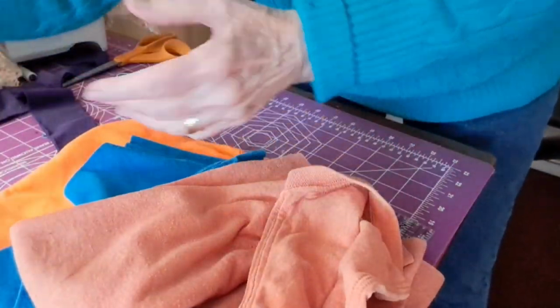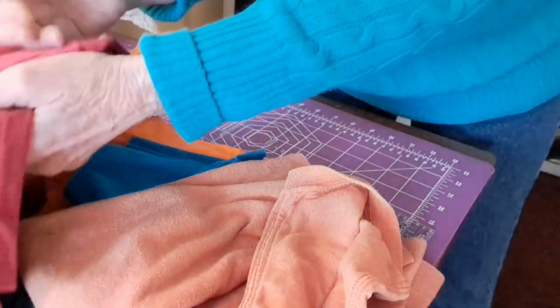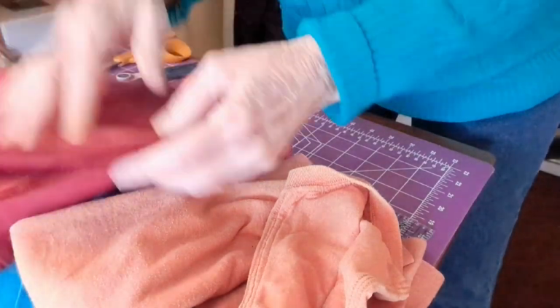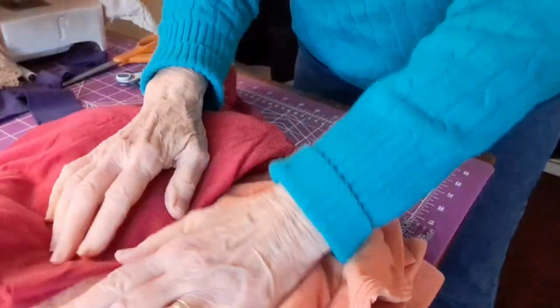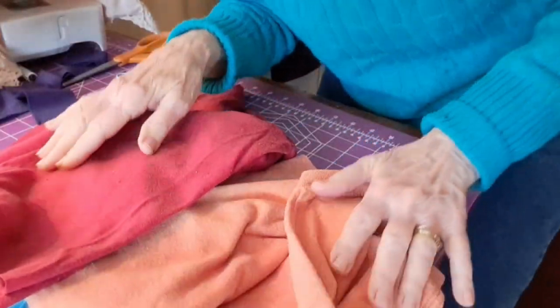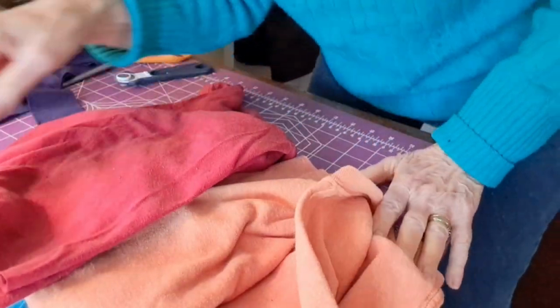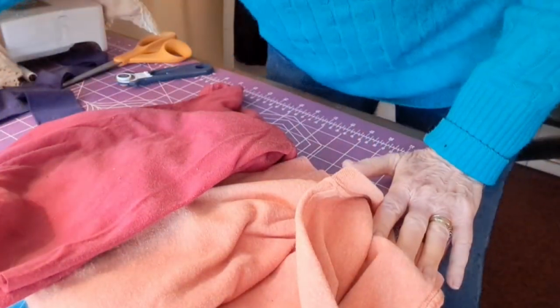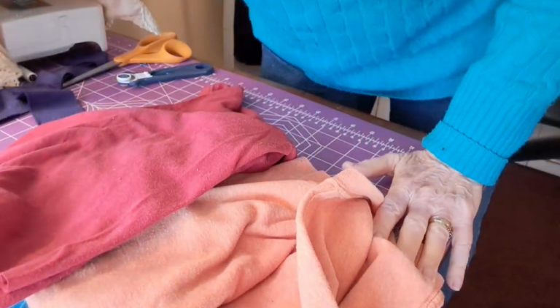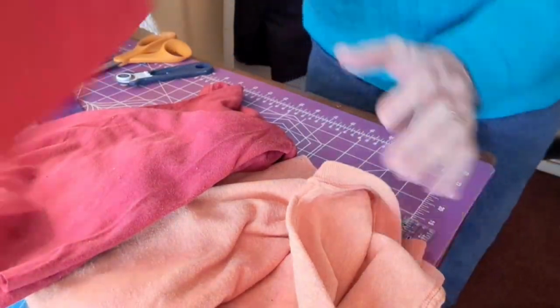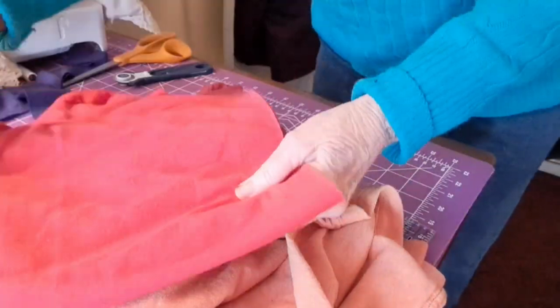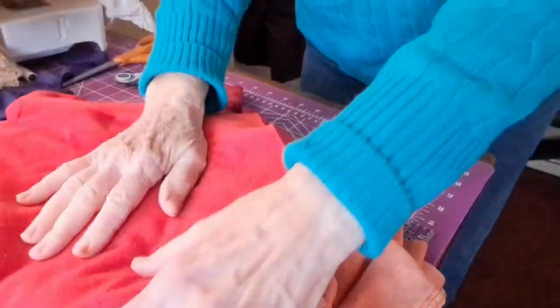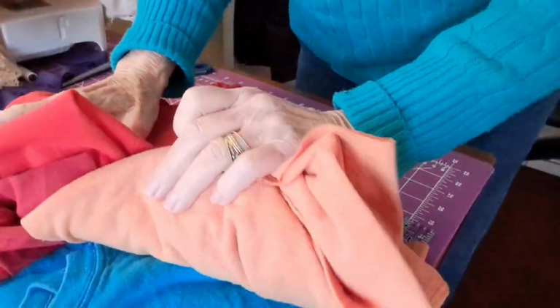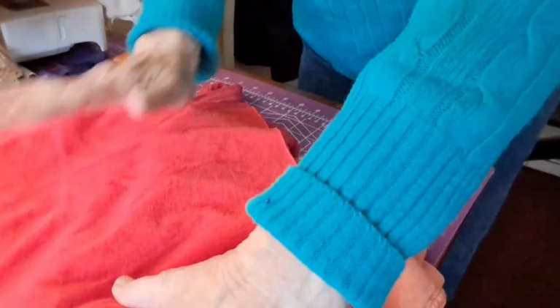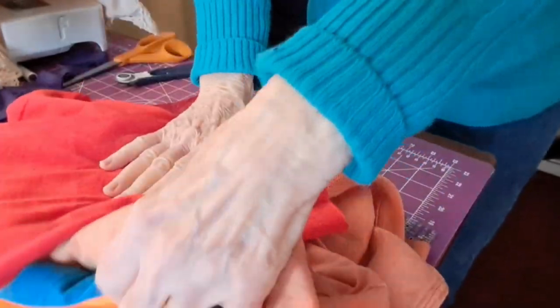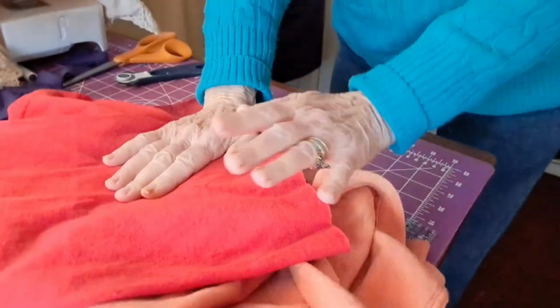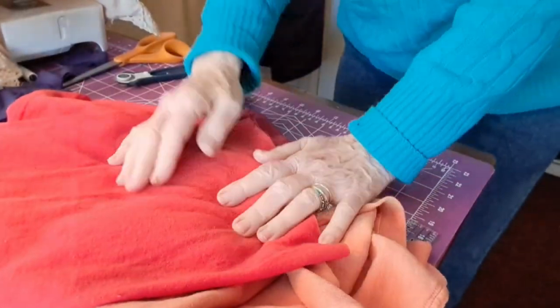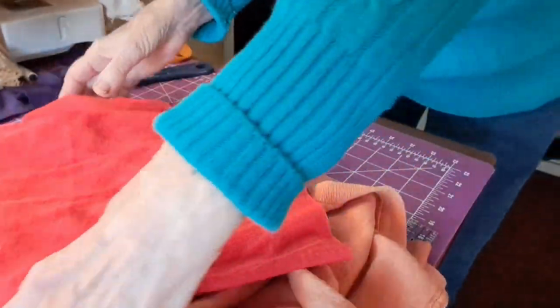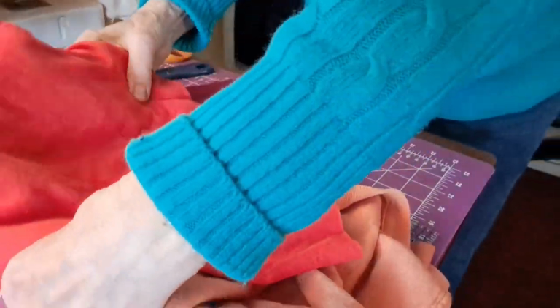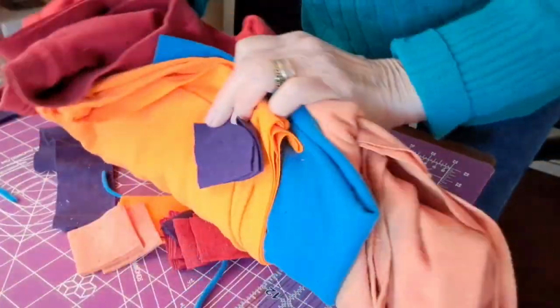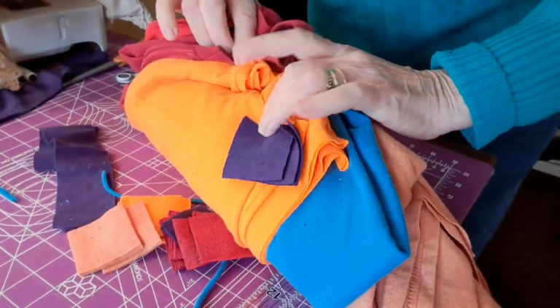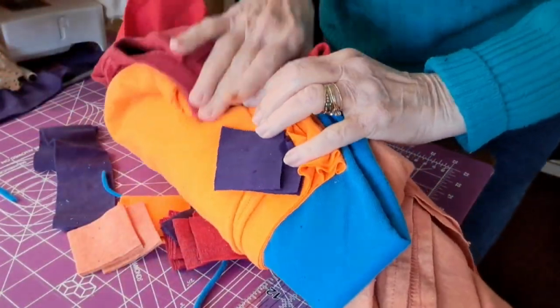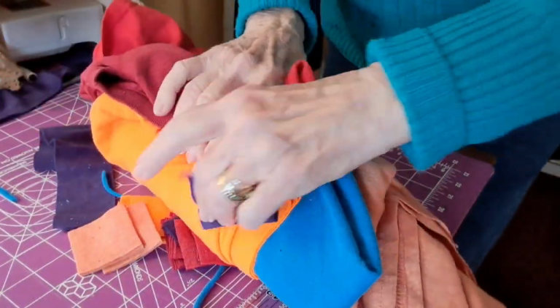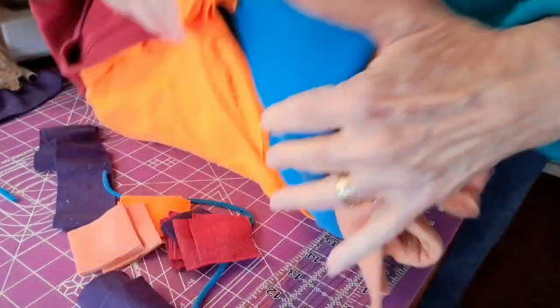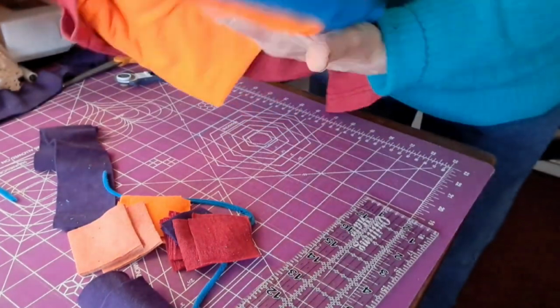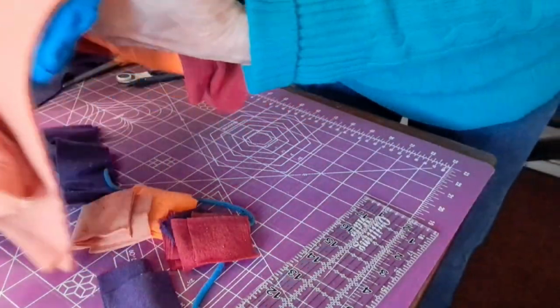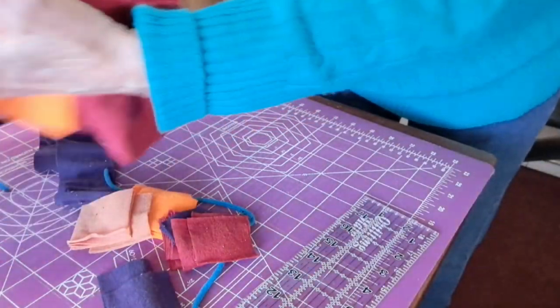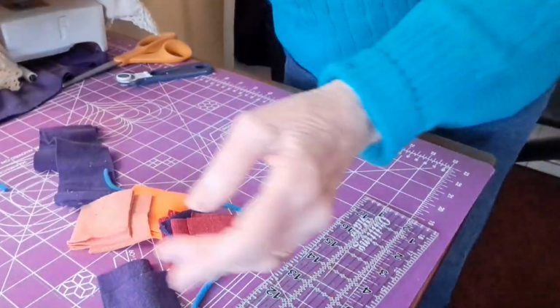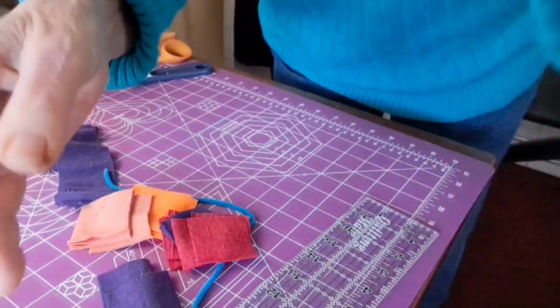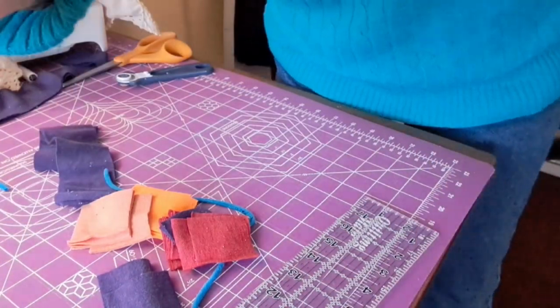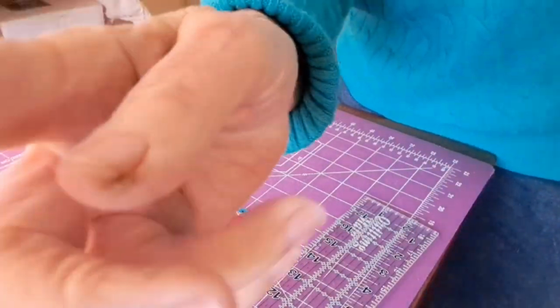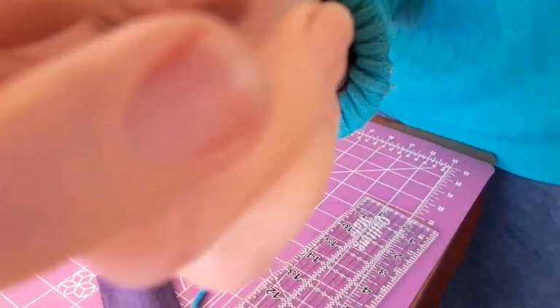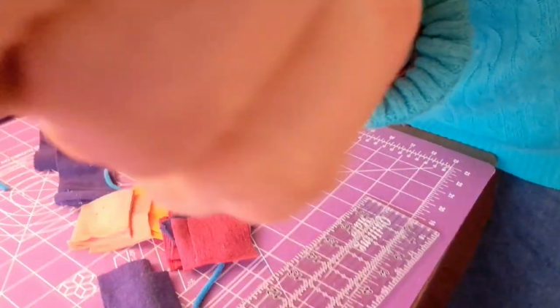I have different colors of red — whenever I look in the camera, it looks almost the same — but this will make a beautiful one, and I'm looking forward to showing you. And I'm going to stop this part and show you the next step.